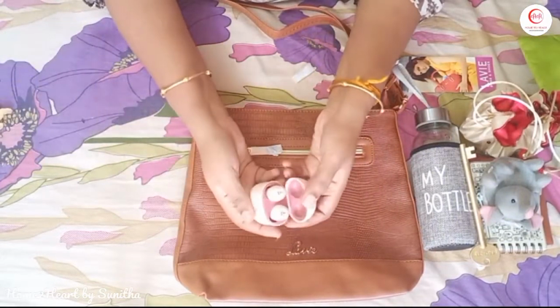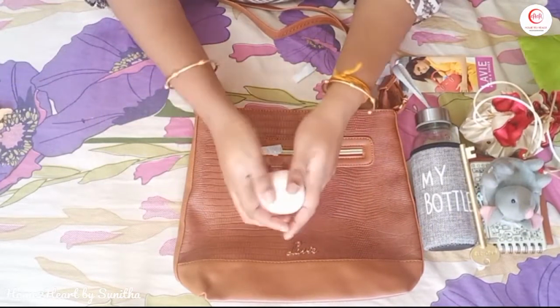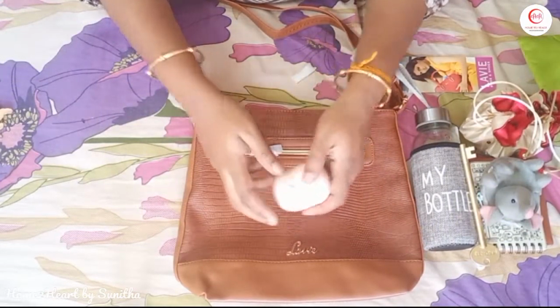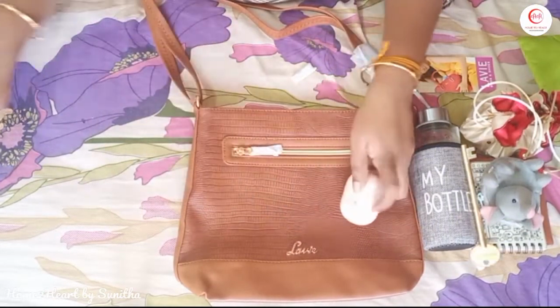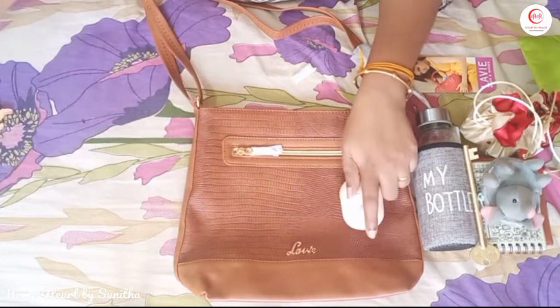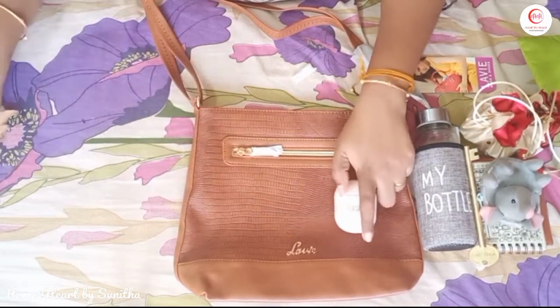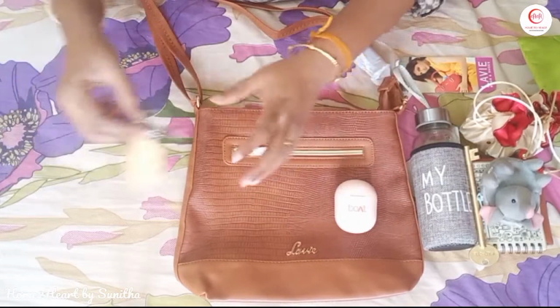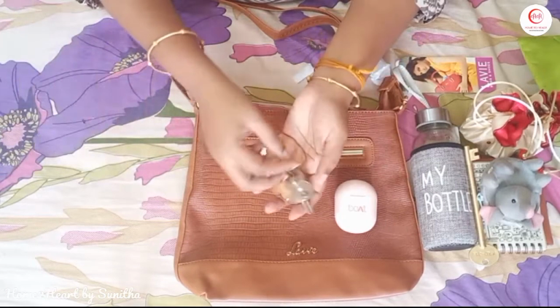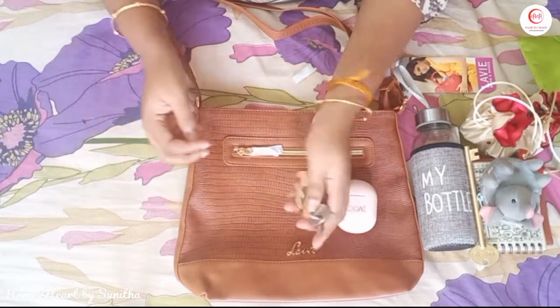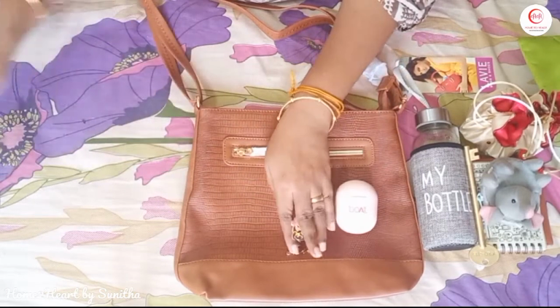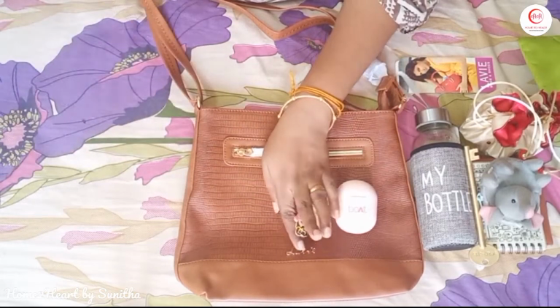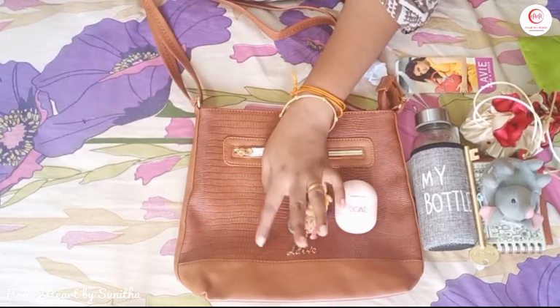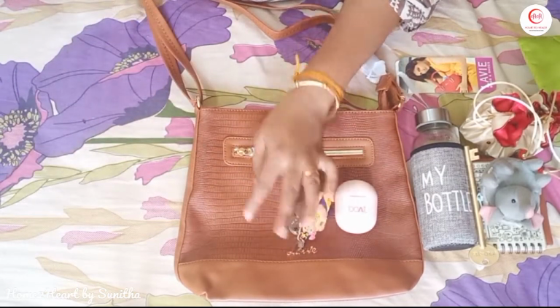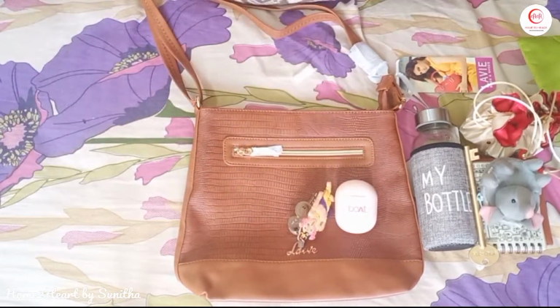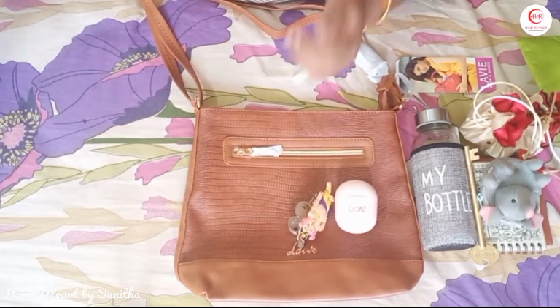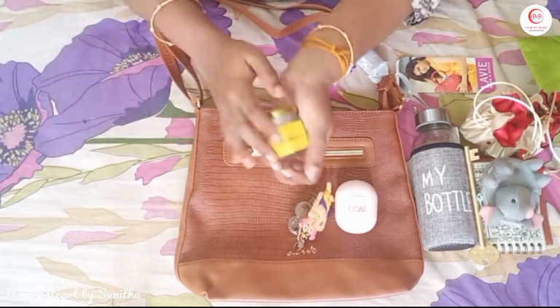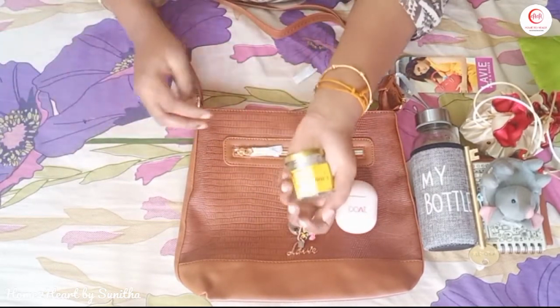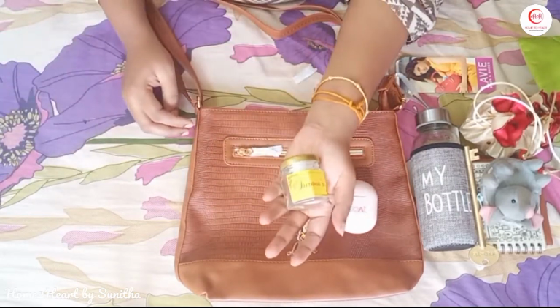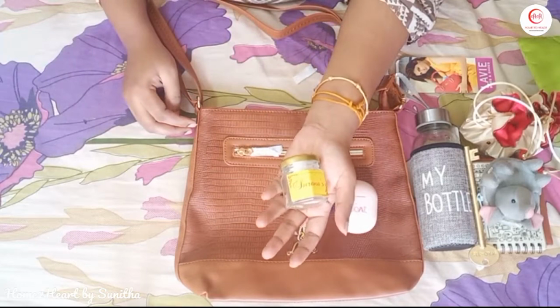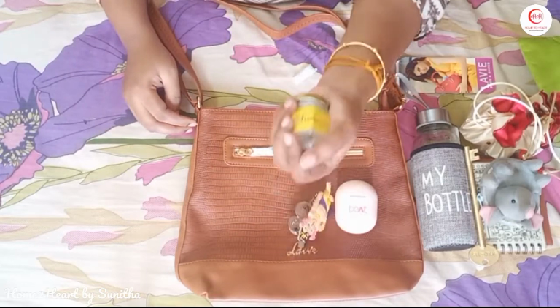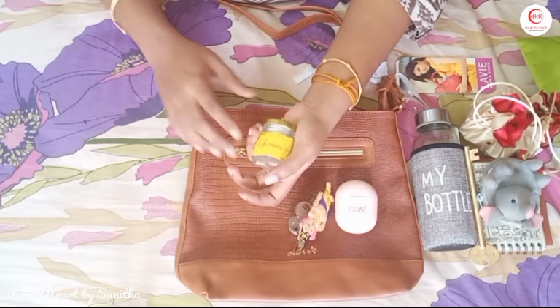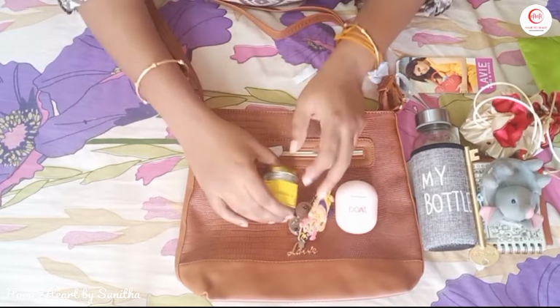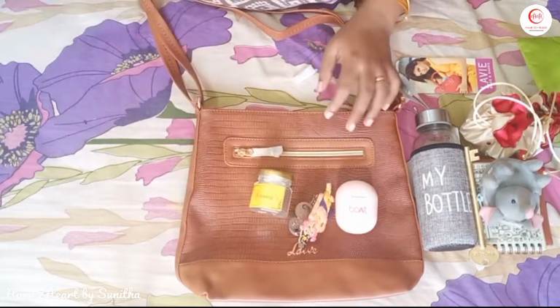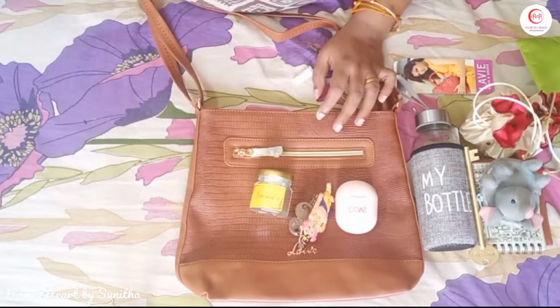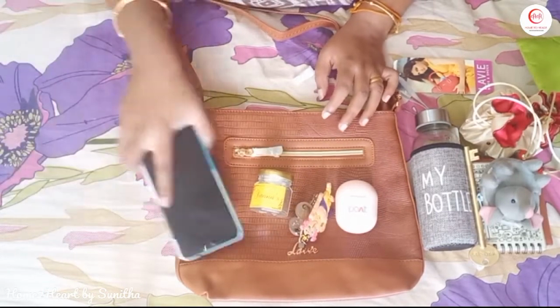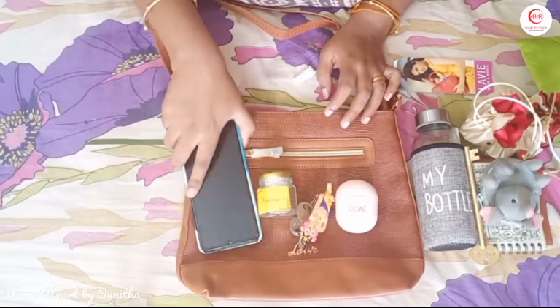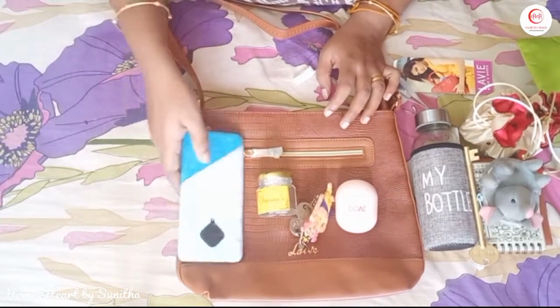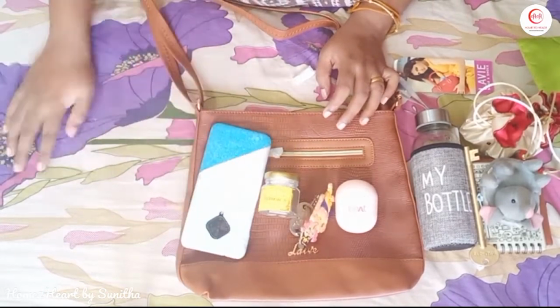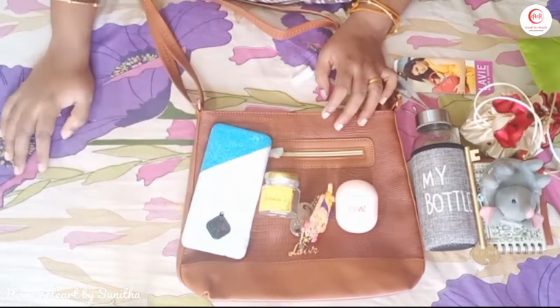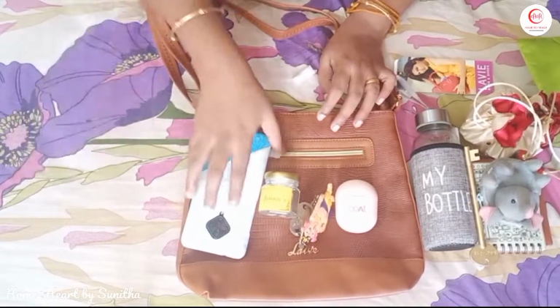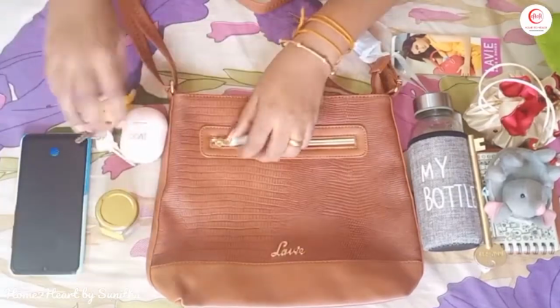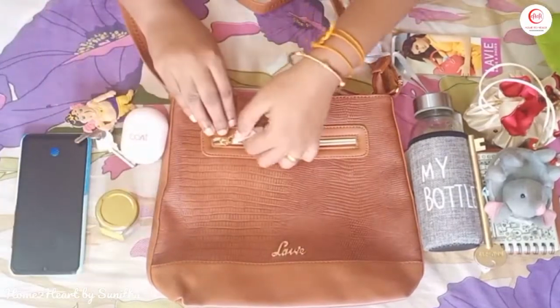We put a headset in a small pouch. Then we put a mobile phone. So these are the major things we carry.